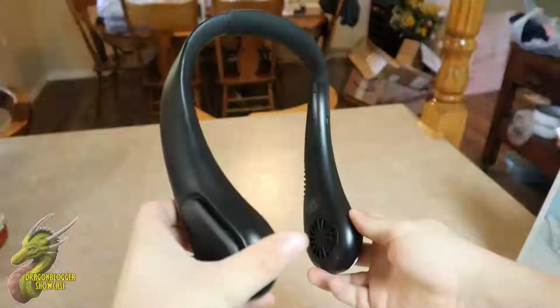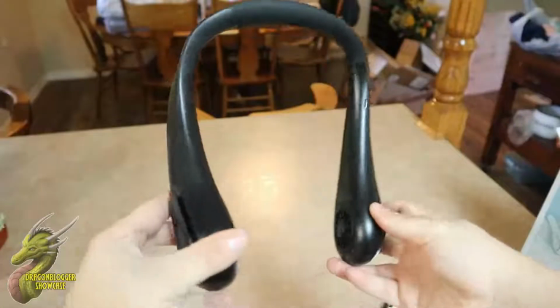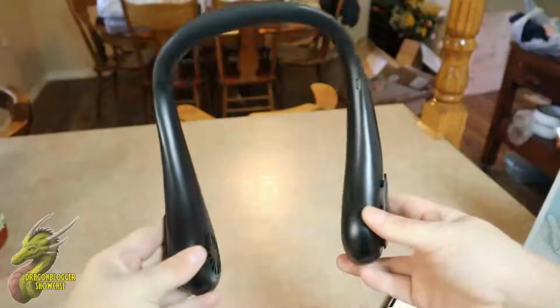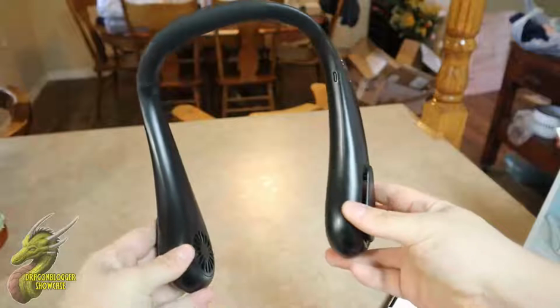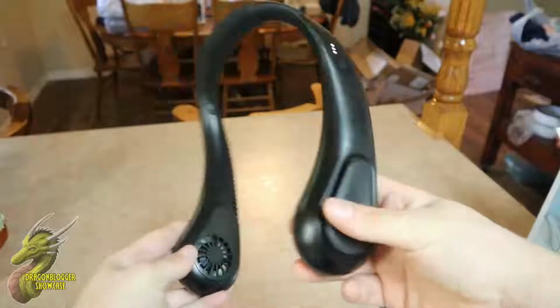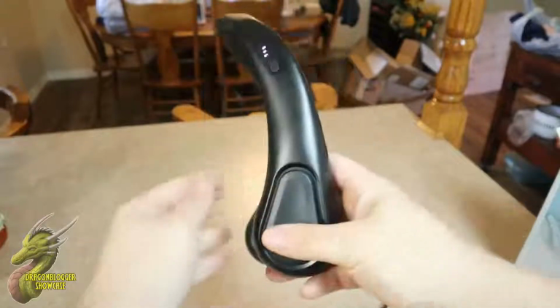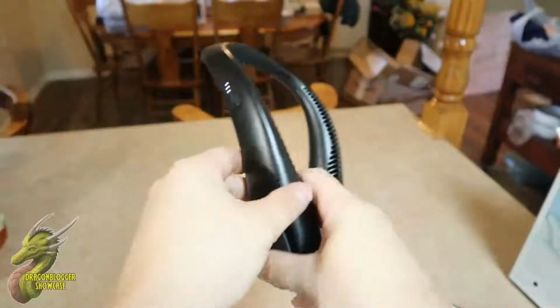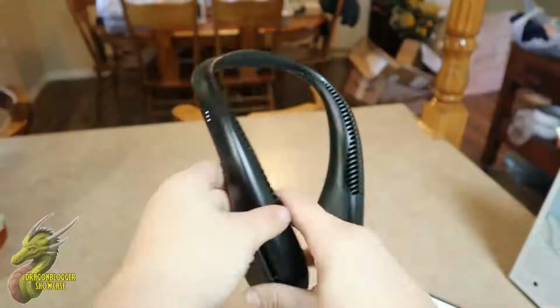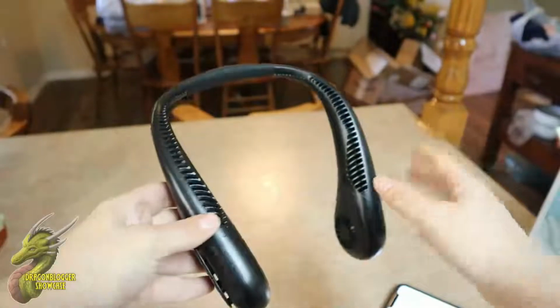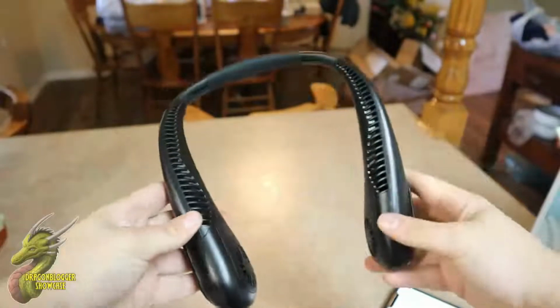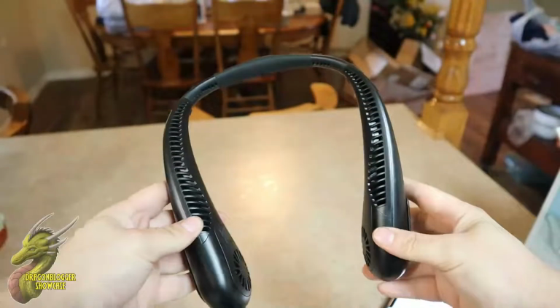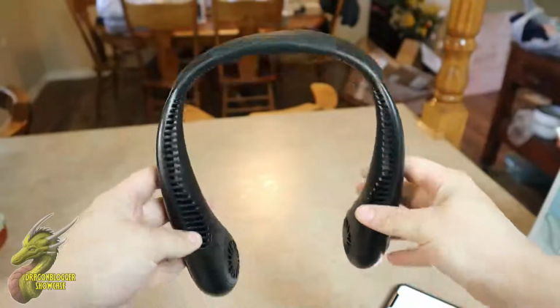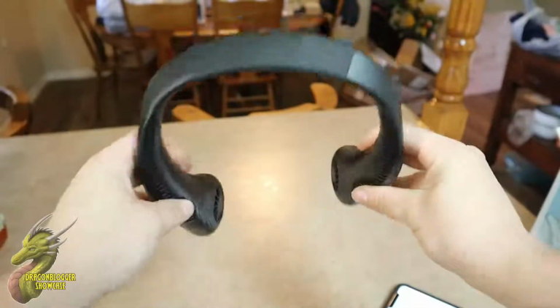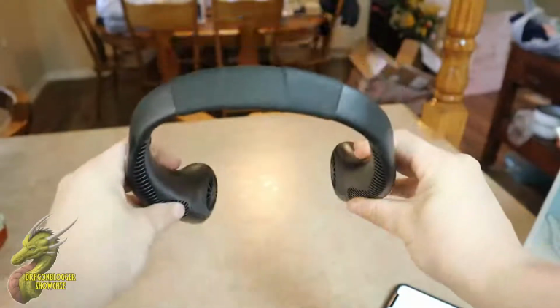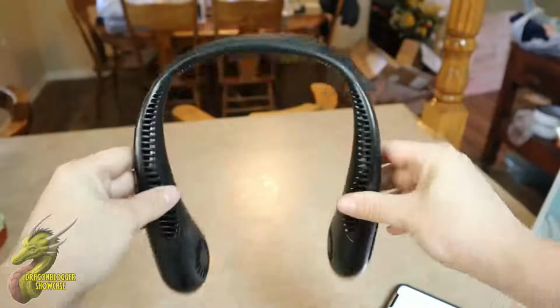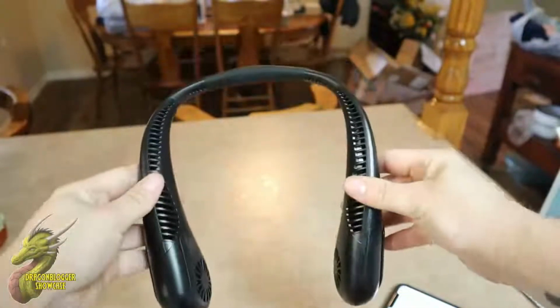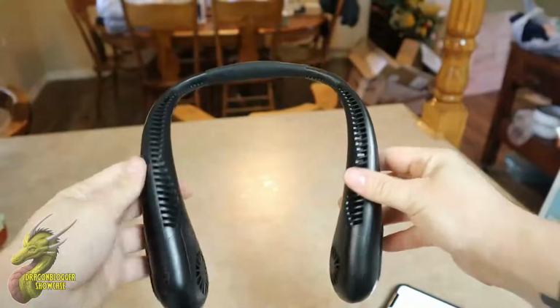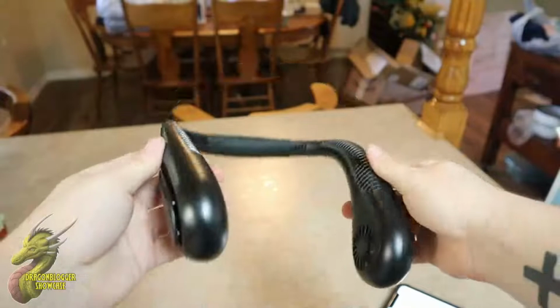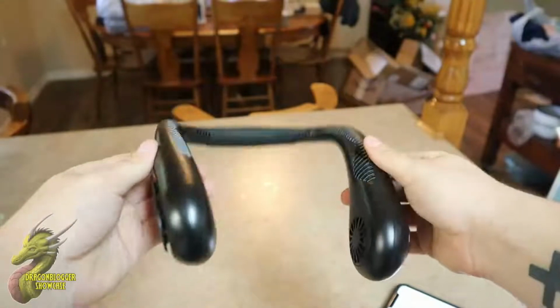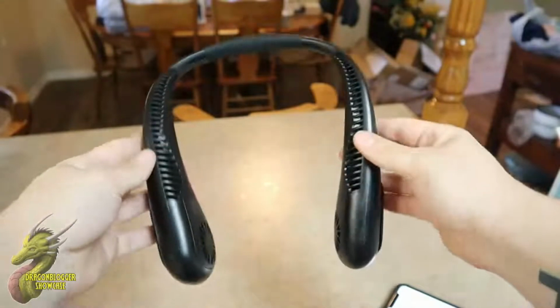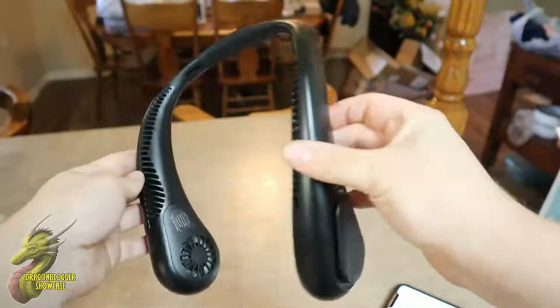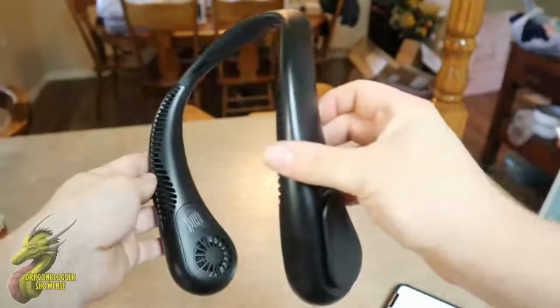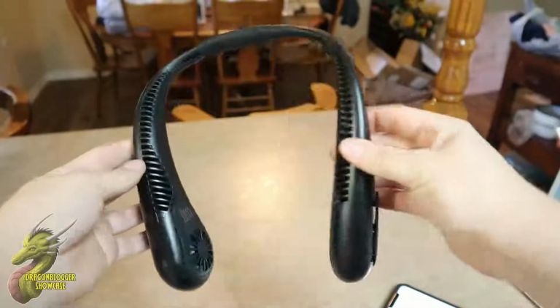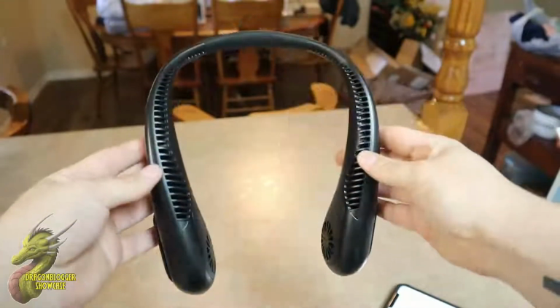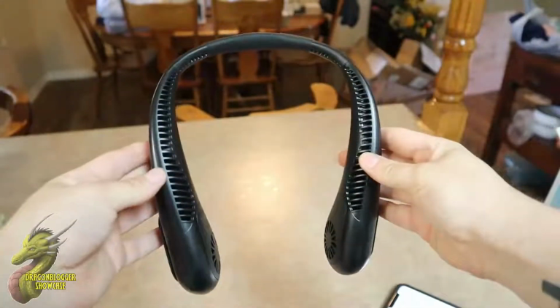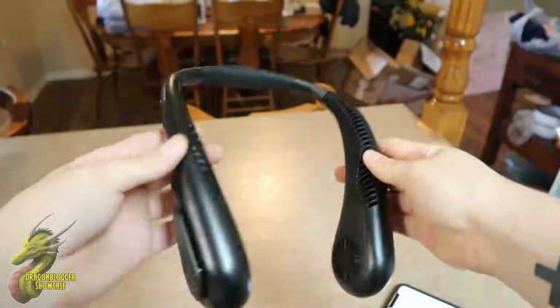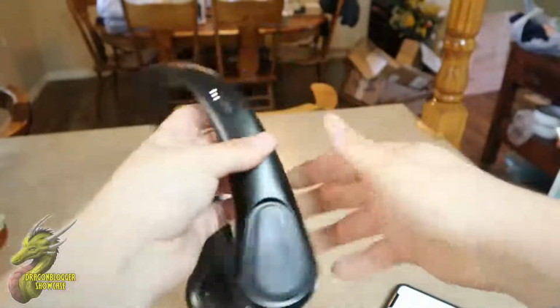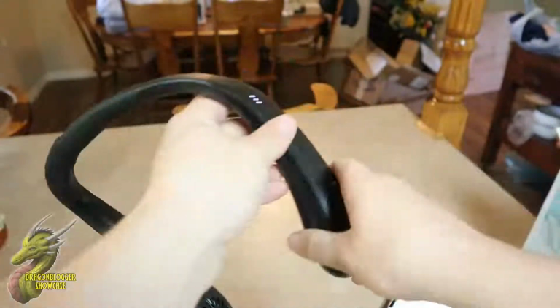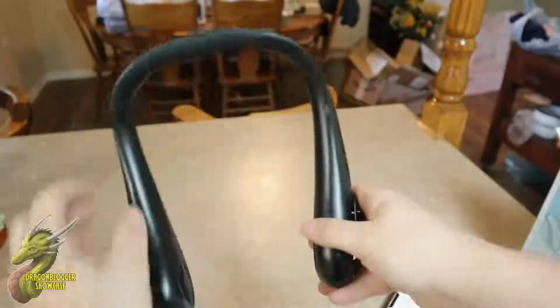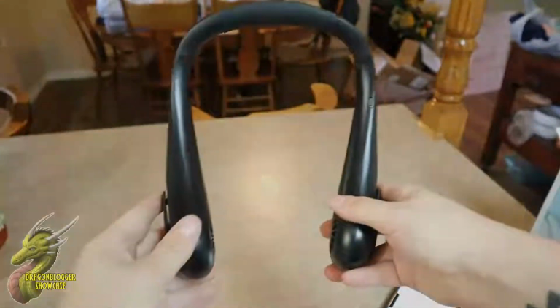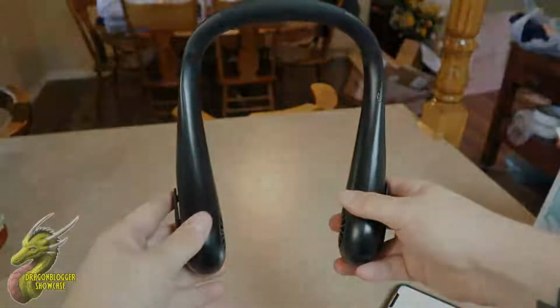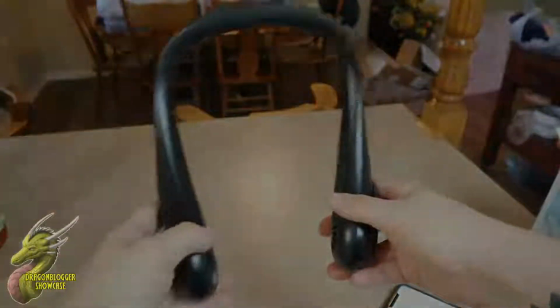If you've been looking for a new neck fan, this one in its price range I feel is a very good deal. It was very easy to set up and get going, and the battery lasts a long time, so I highly recommend it. I'll see you guys on the next video.